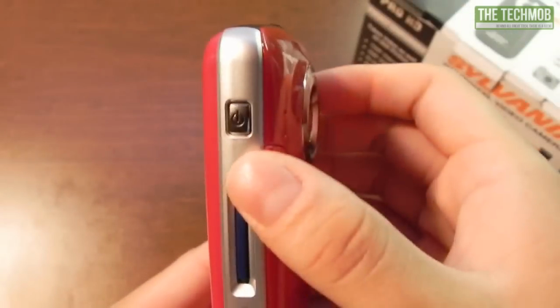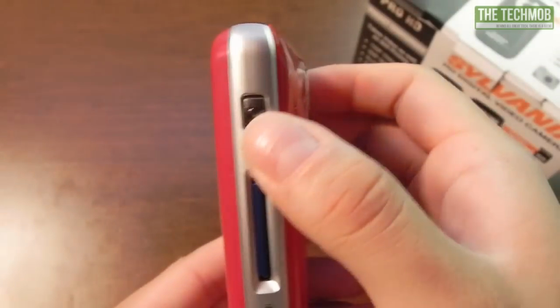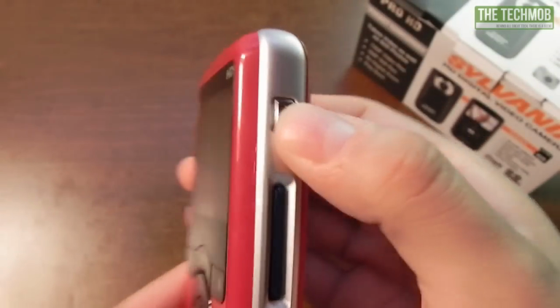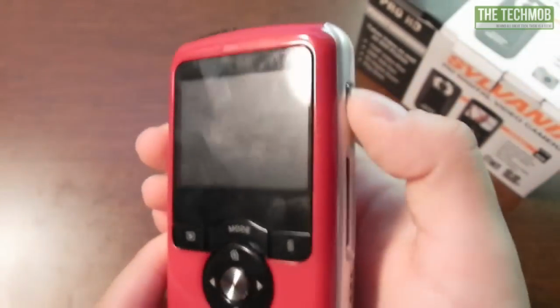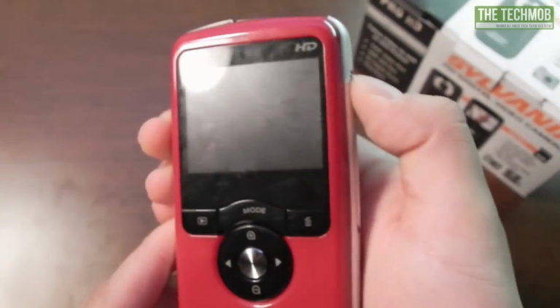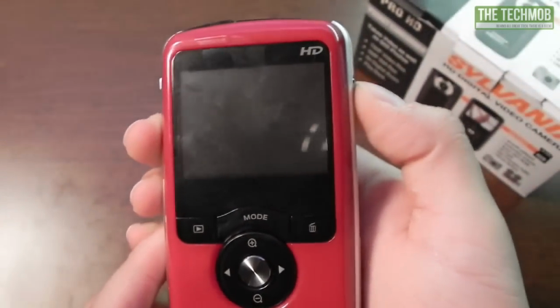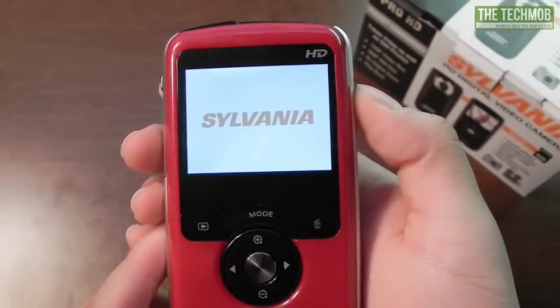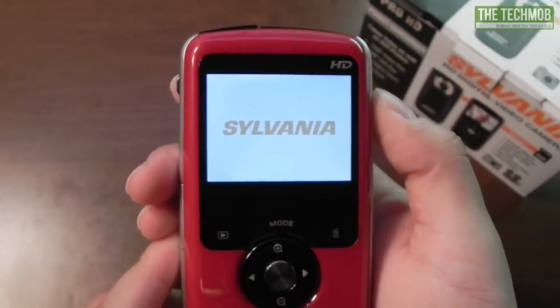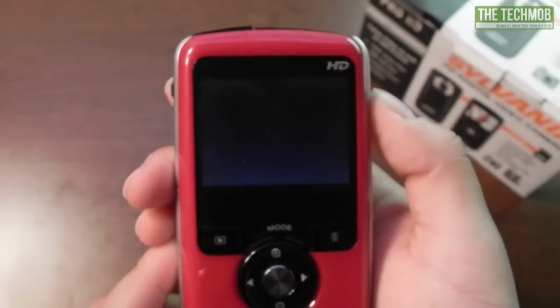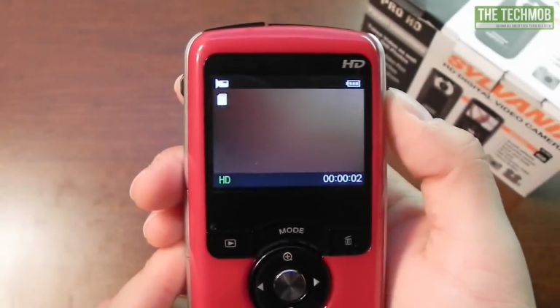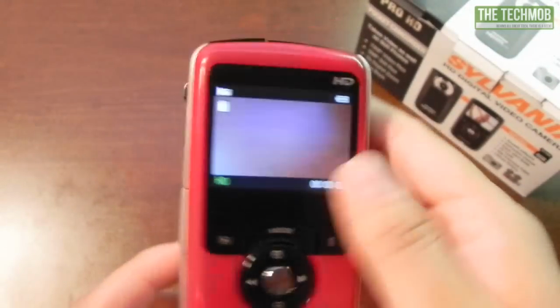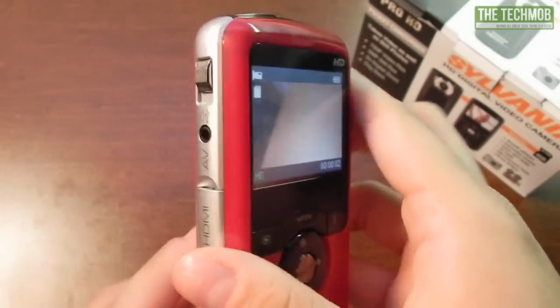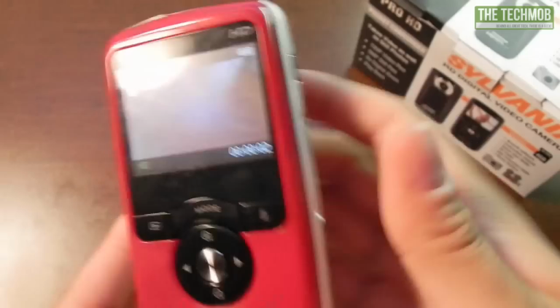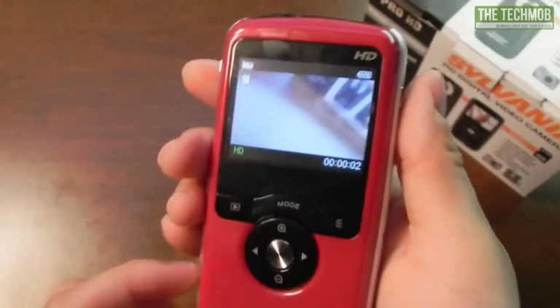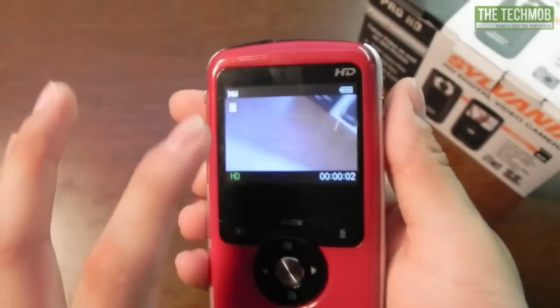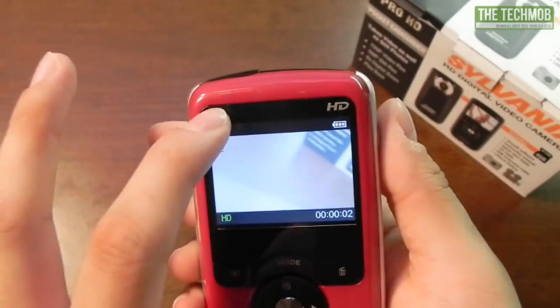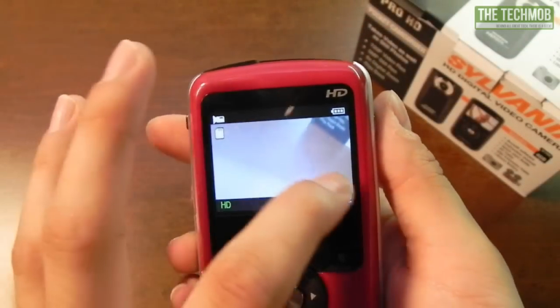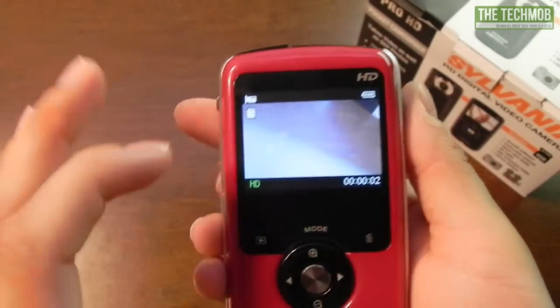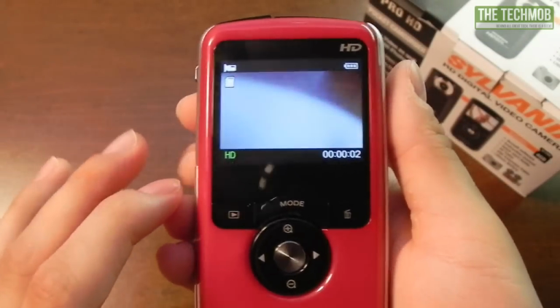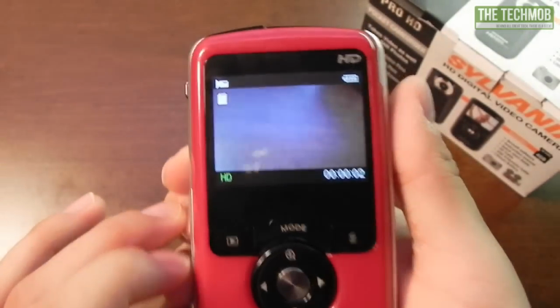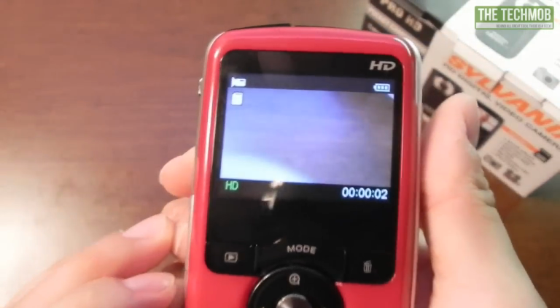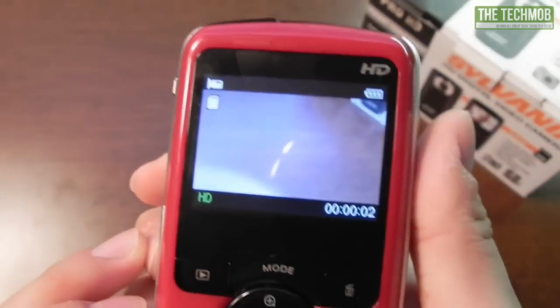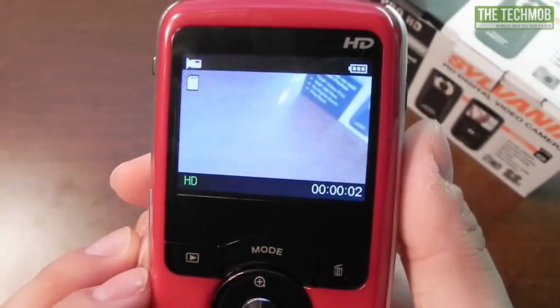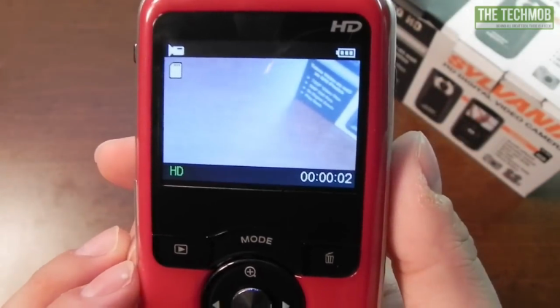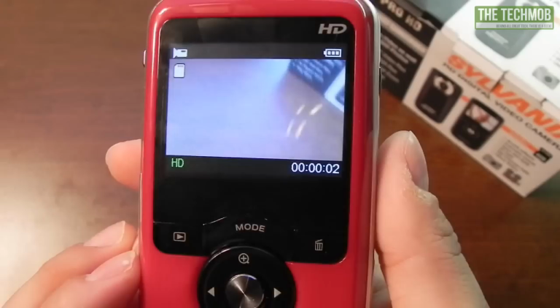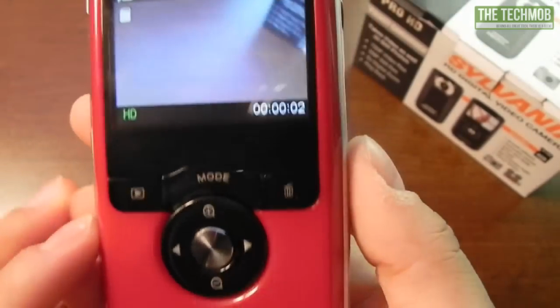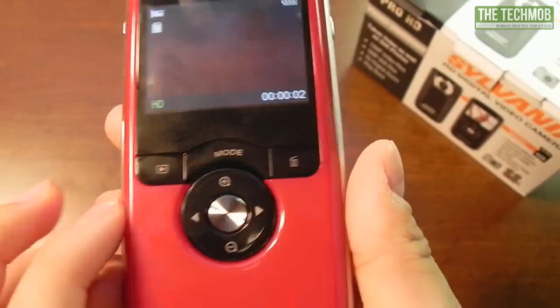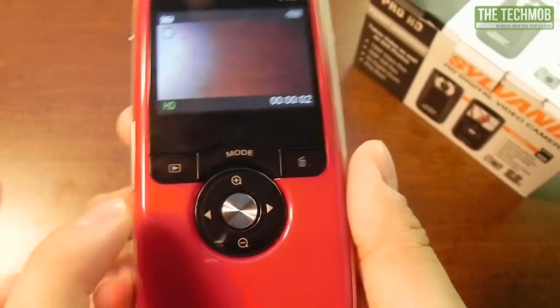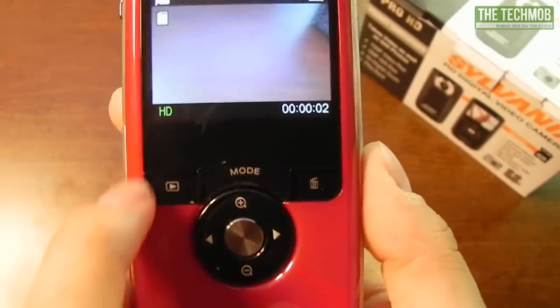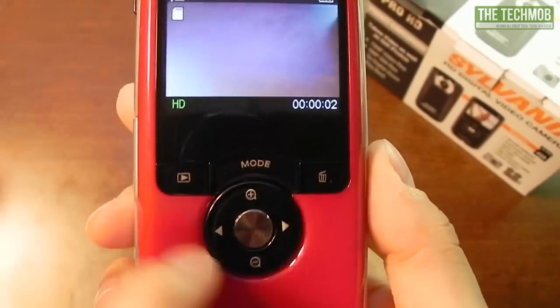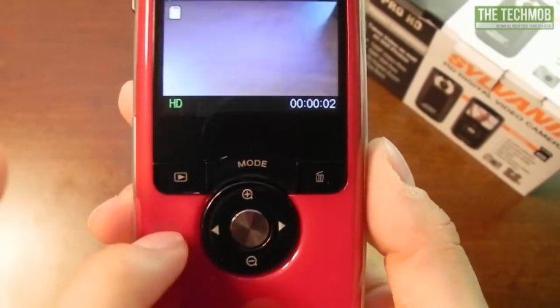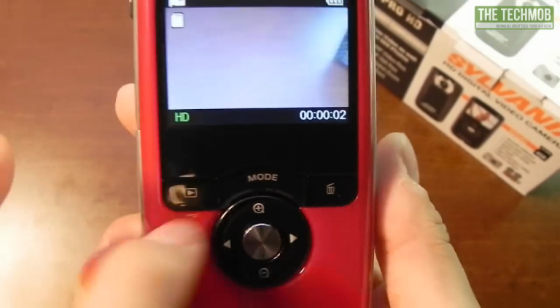Here is our power button, so let's go ahead and push that. On this side you can see that we have a 2-inch LCD display. Not too sure of the resolution but it's not that high.